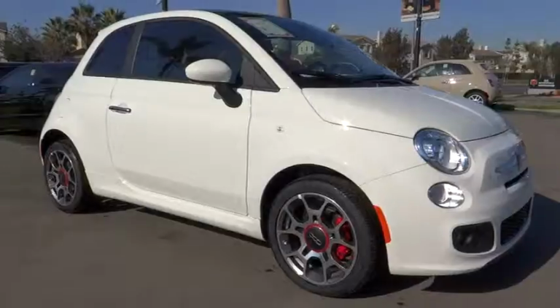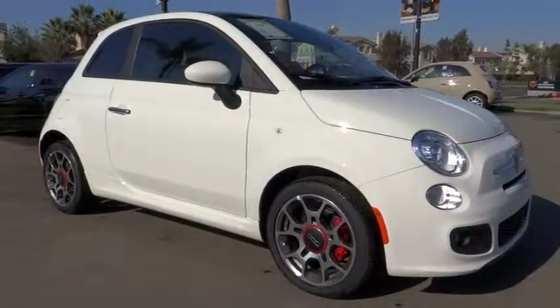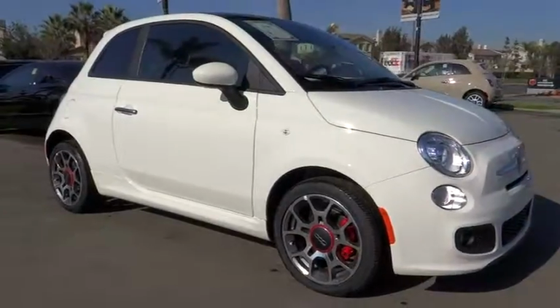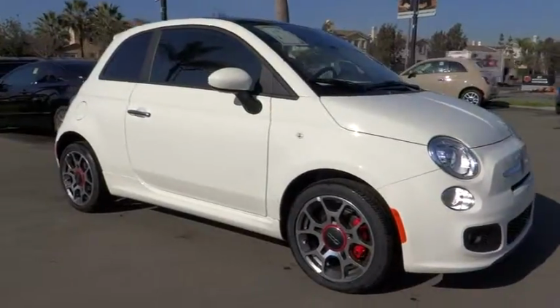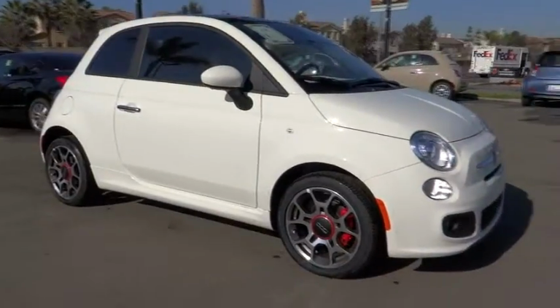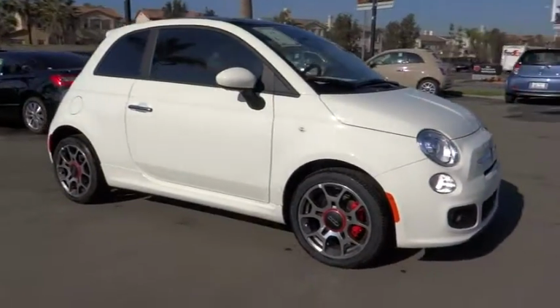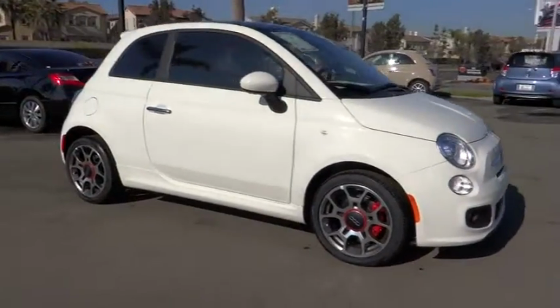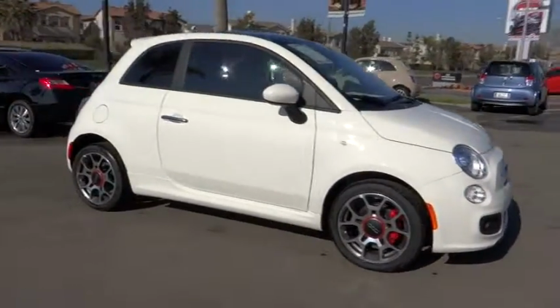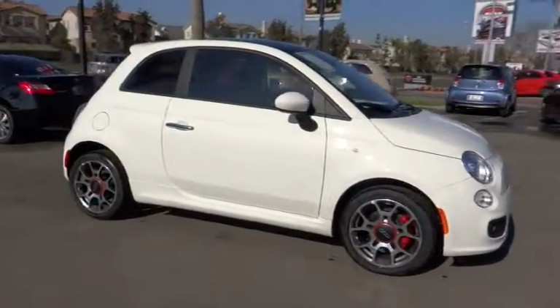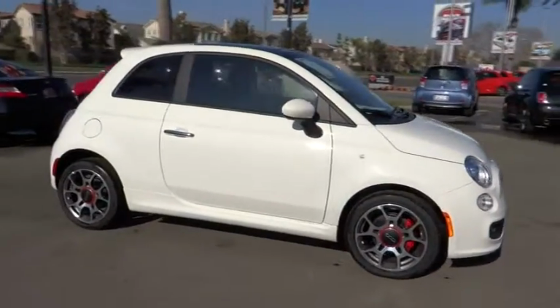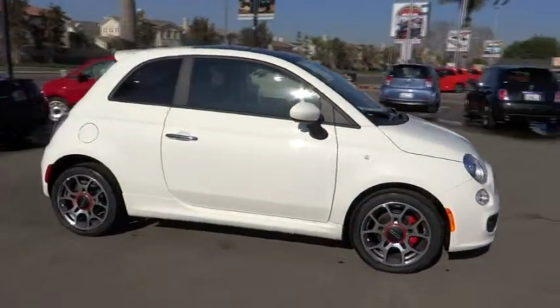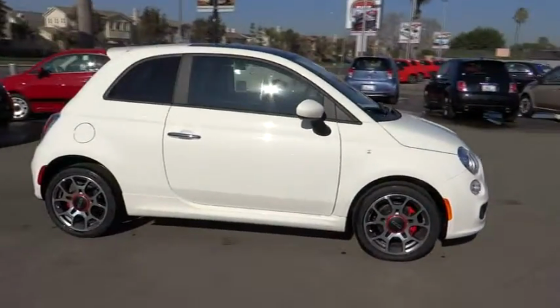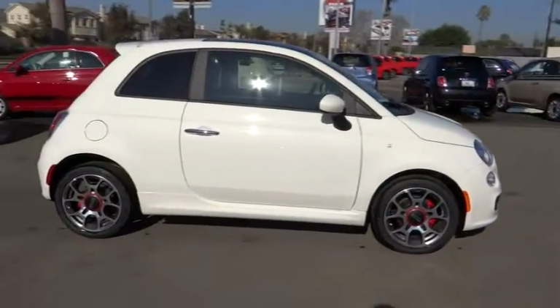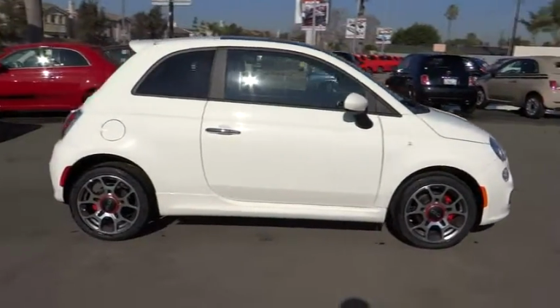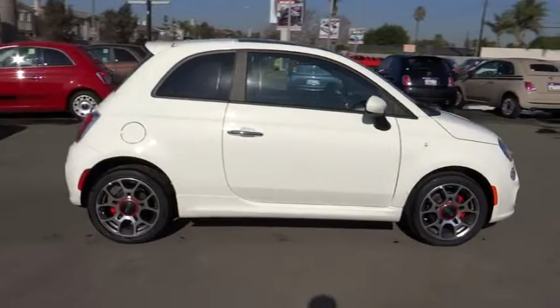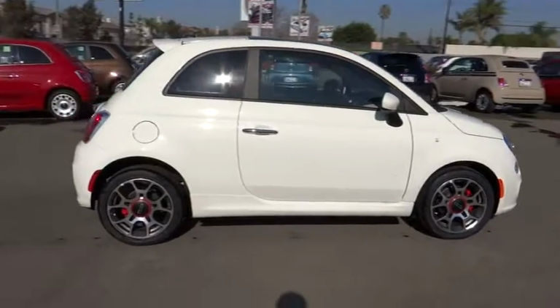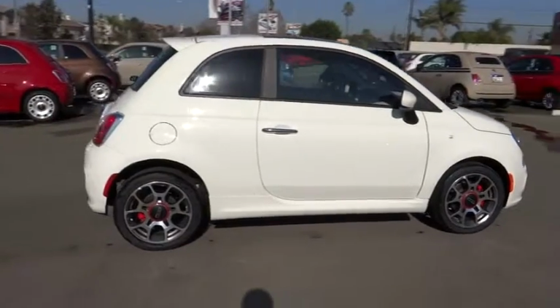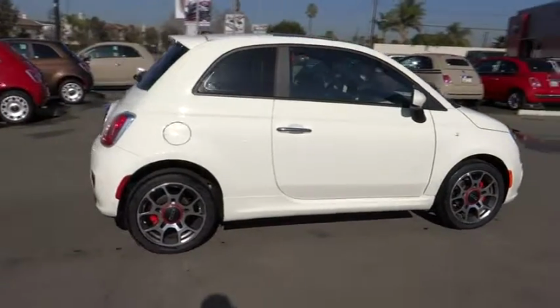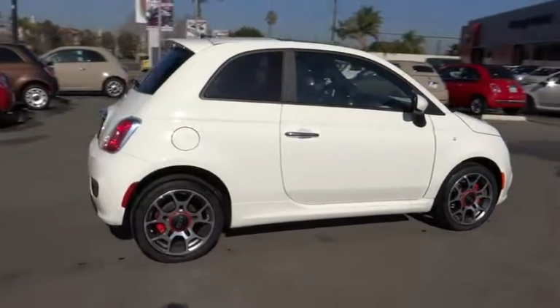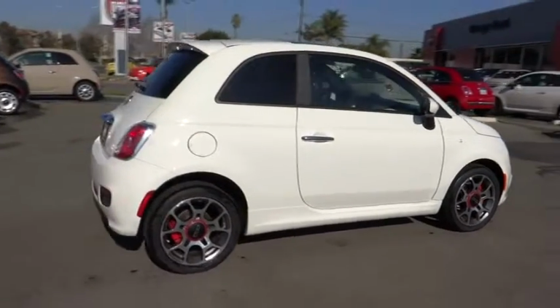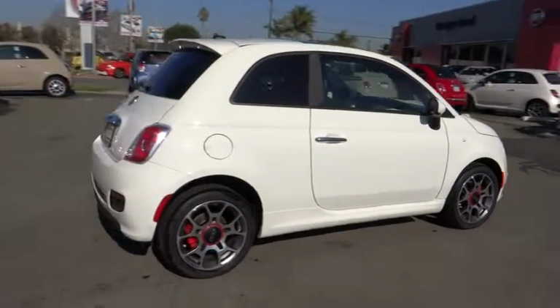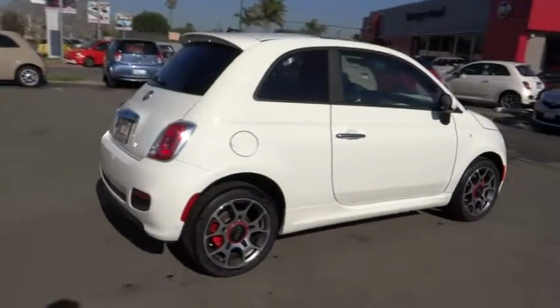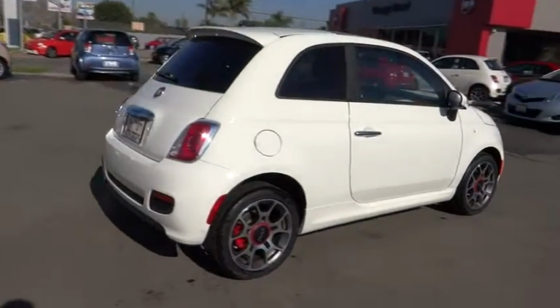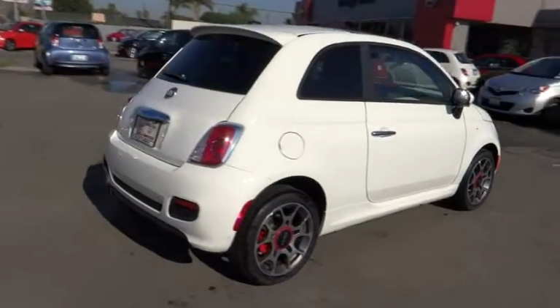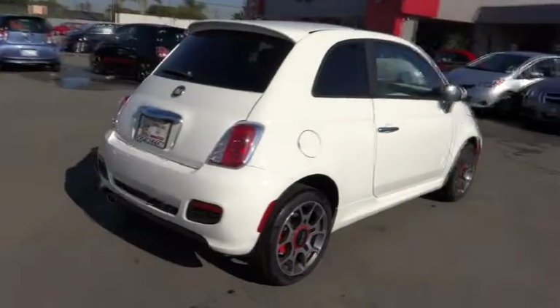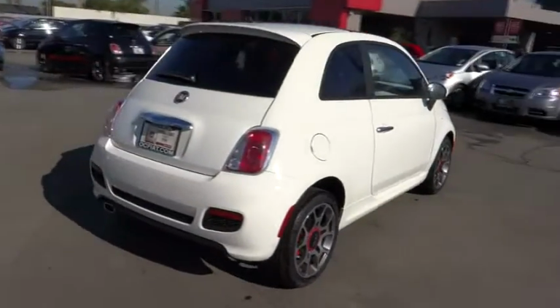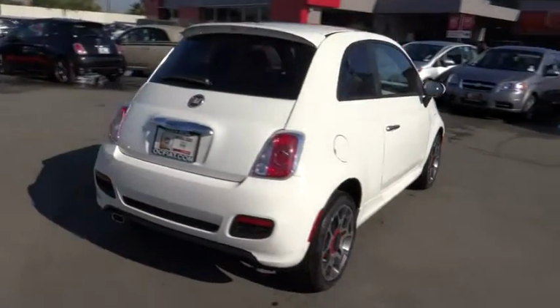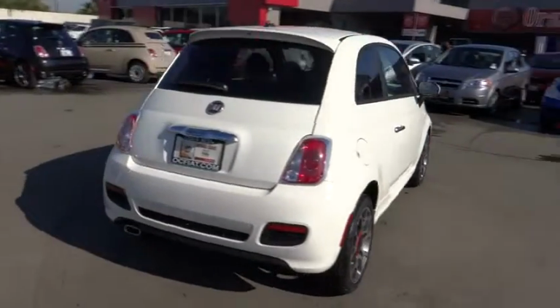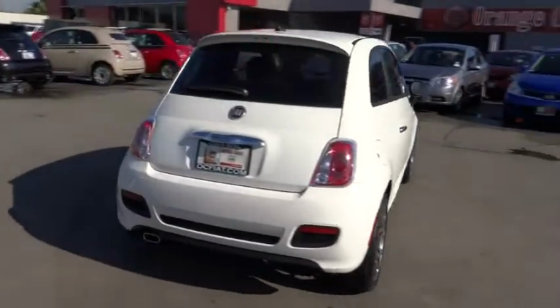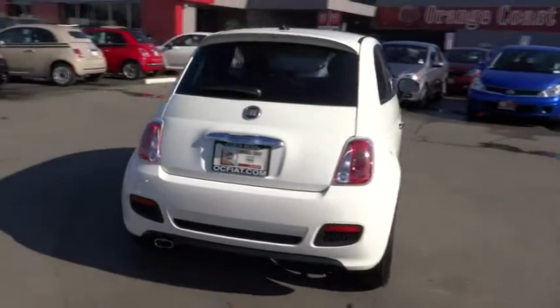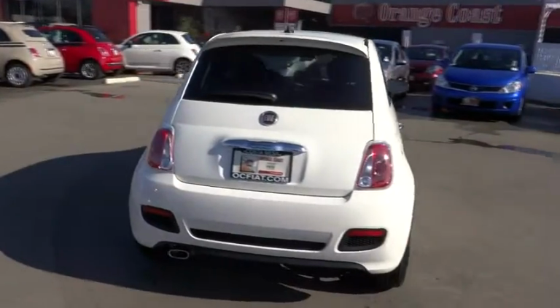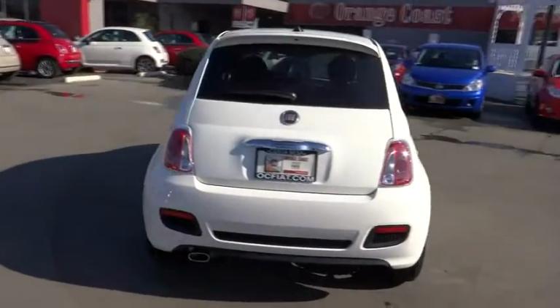The 2013 Fiat 500. The Fiat 500 offers three exciting models infused with style, technology, and convenience features to make life on the go more personalized and comforting.